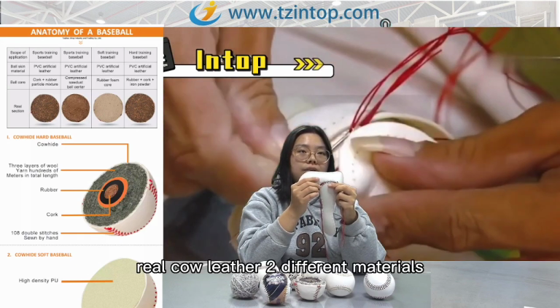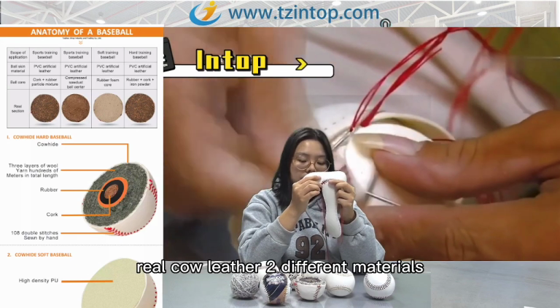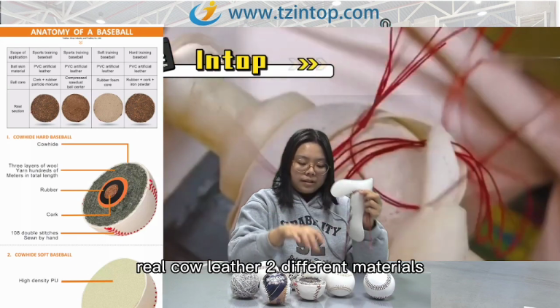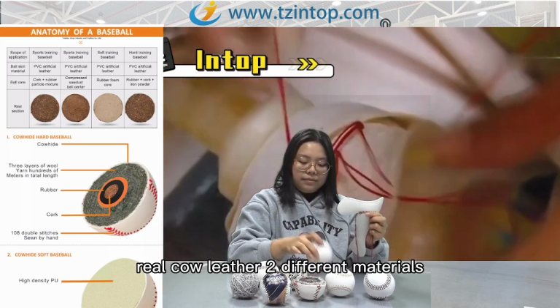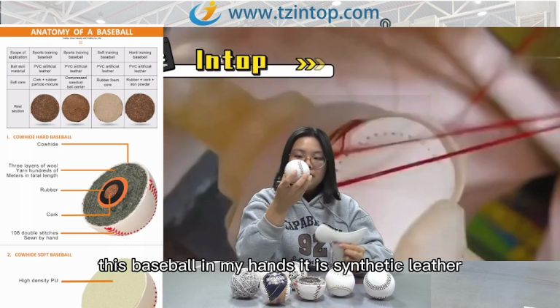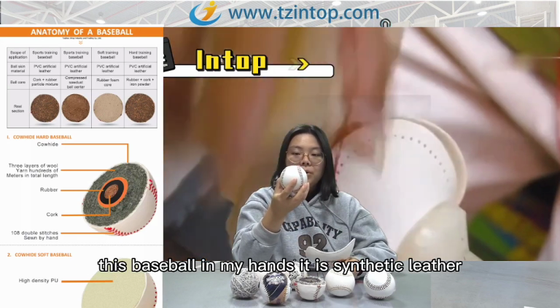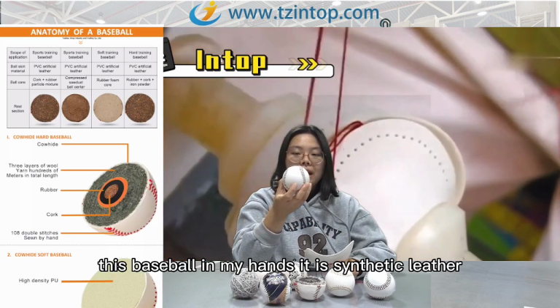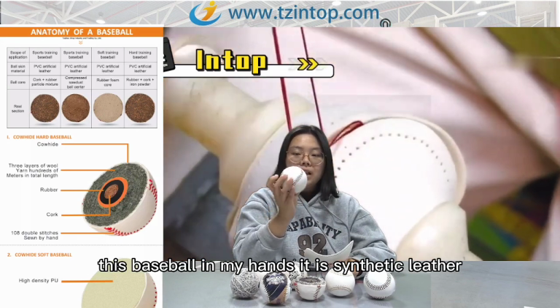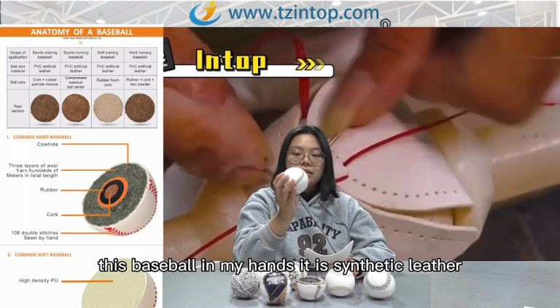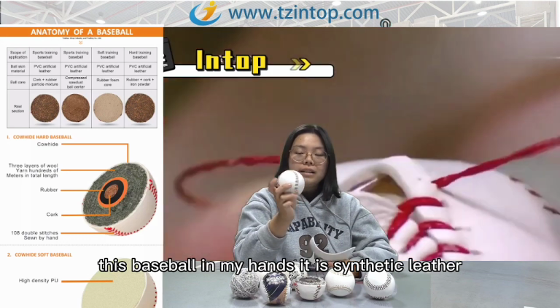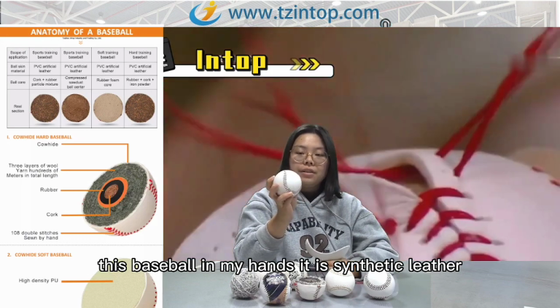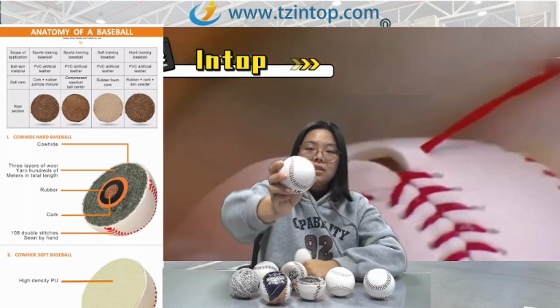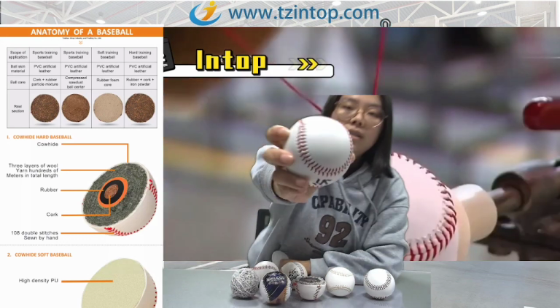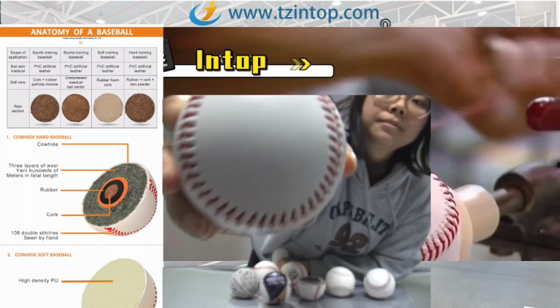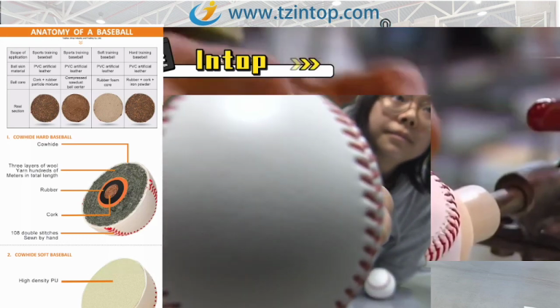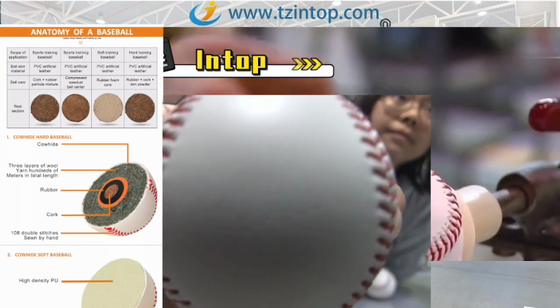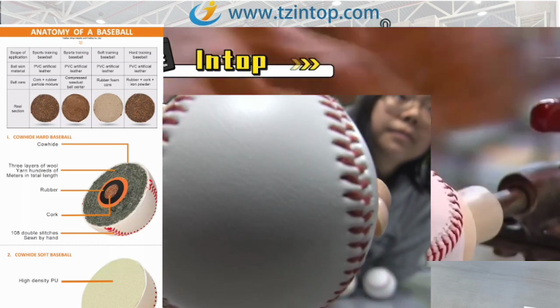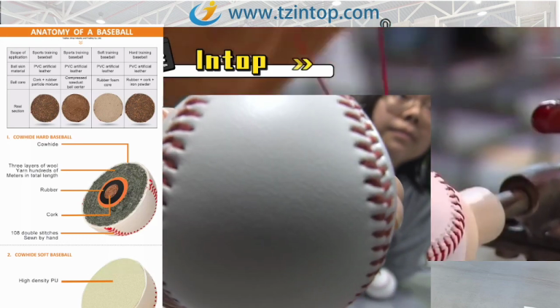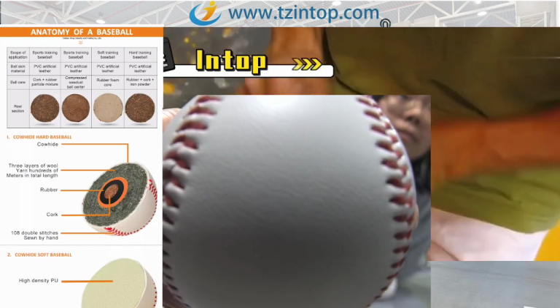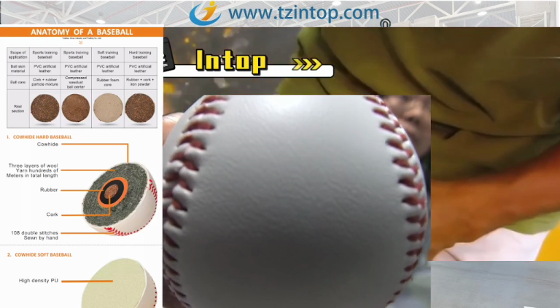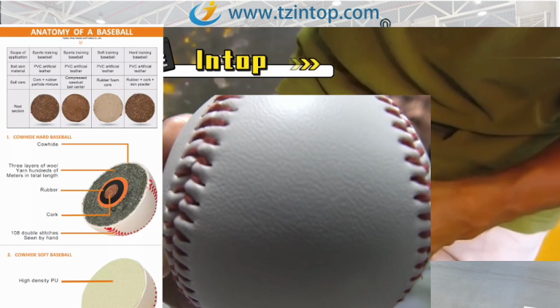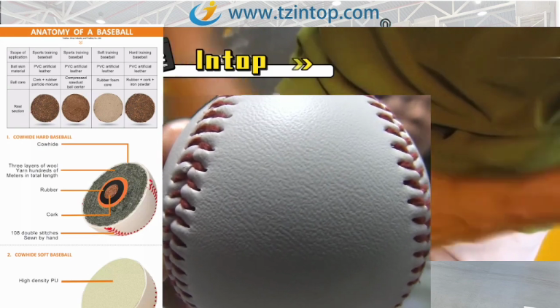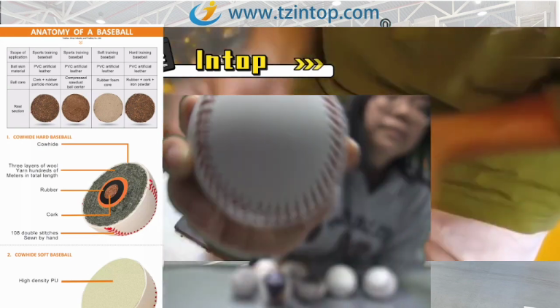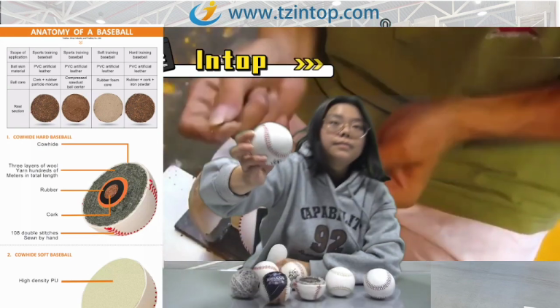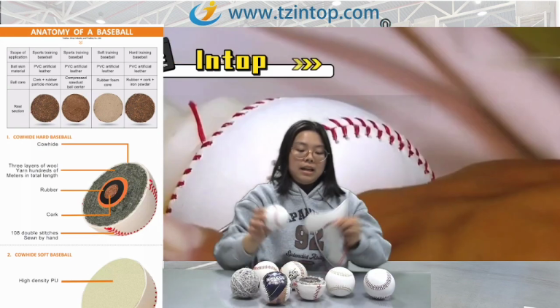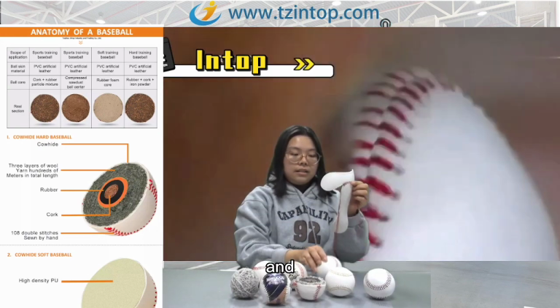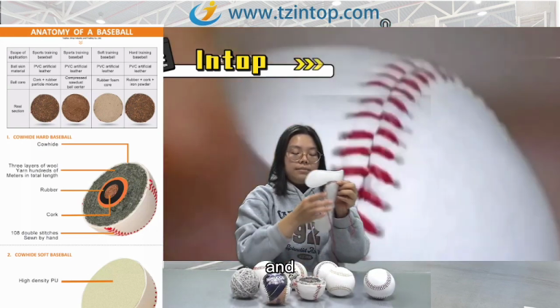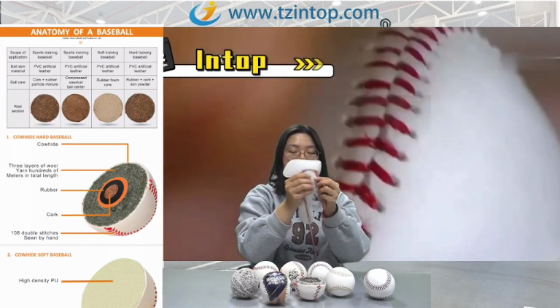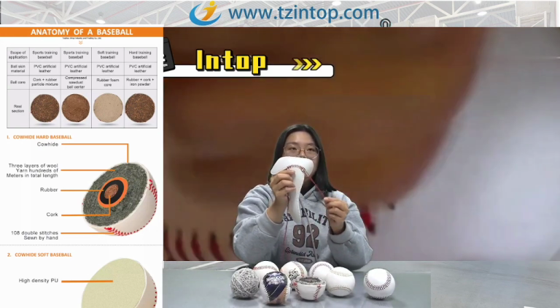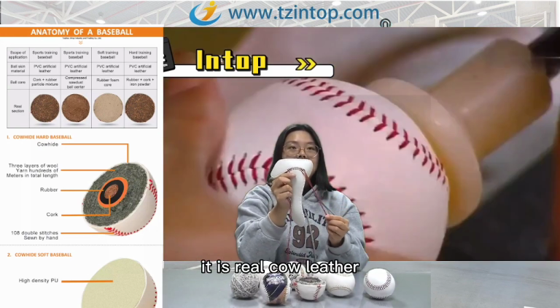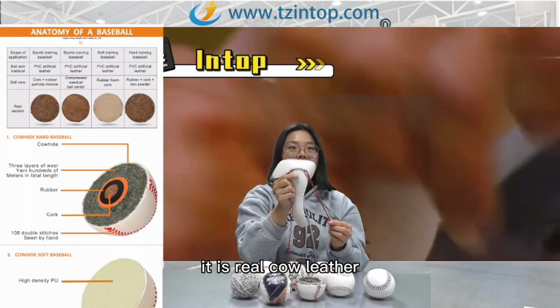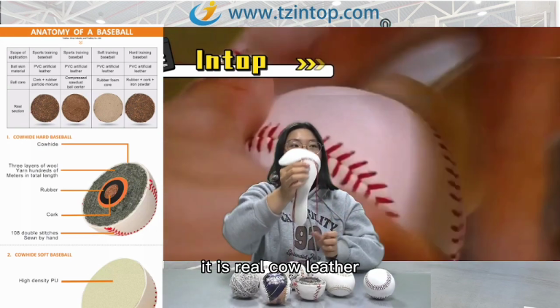About the surface material, we can provide synthetic leather and real cow leather — two different materials. This baseball in my hands is synthetic leather, and this one is real cow leather.